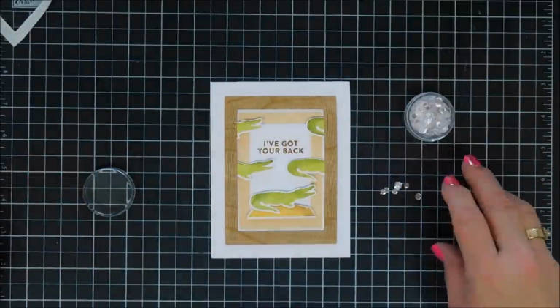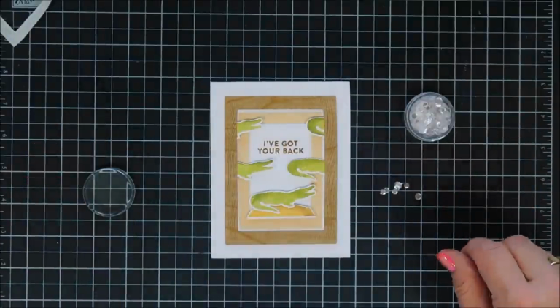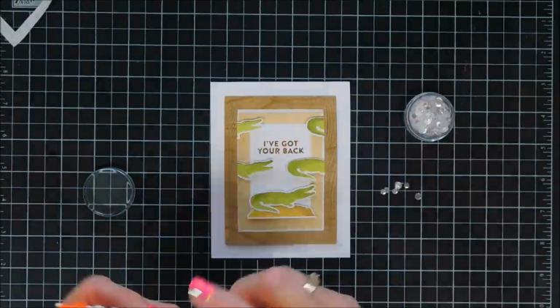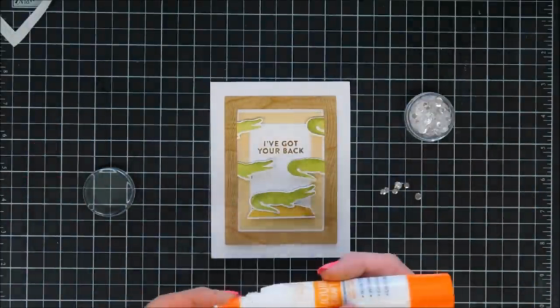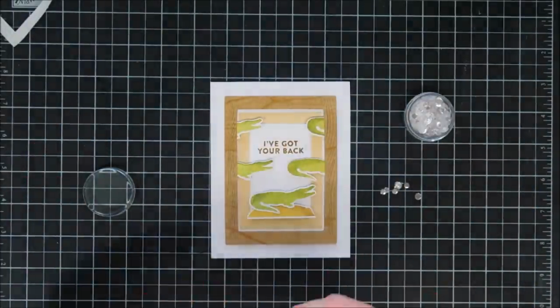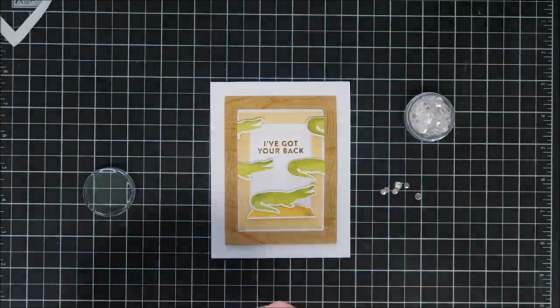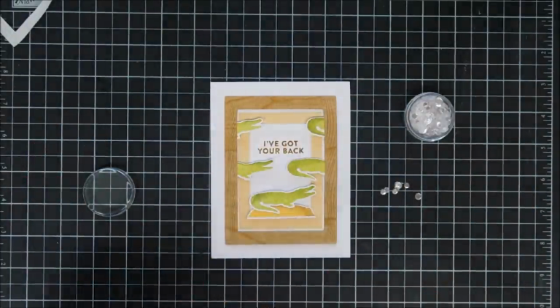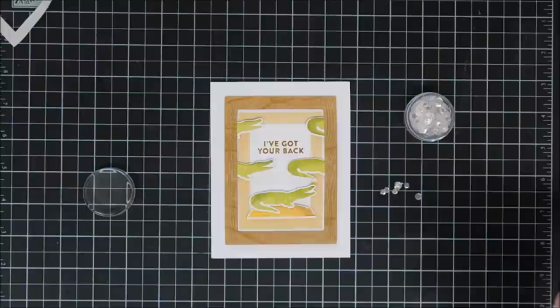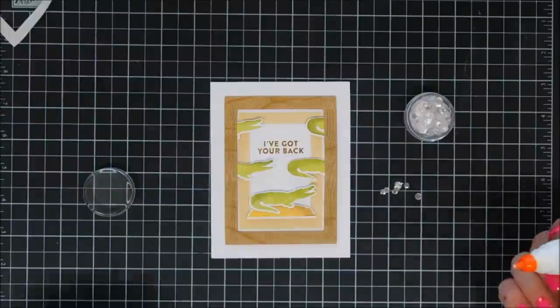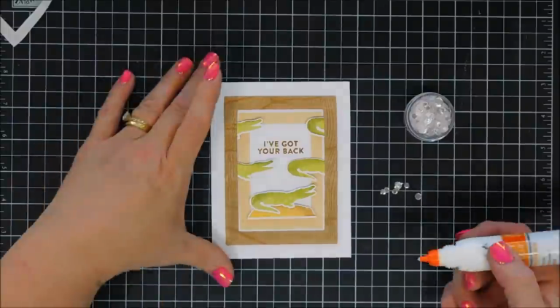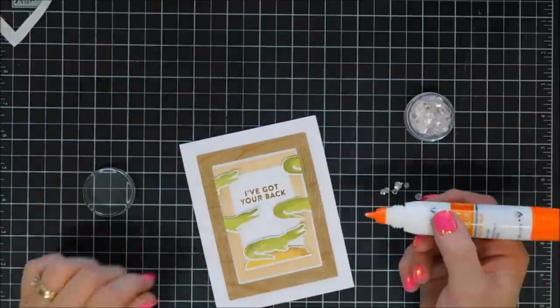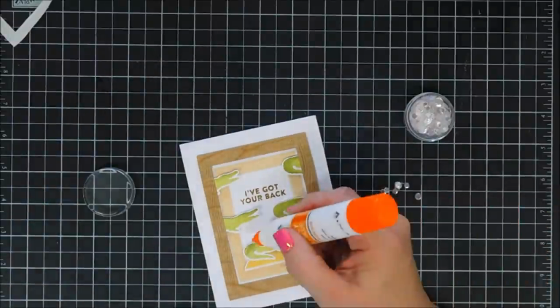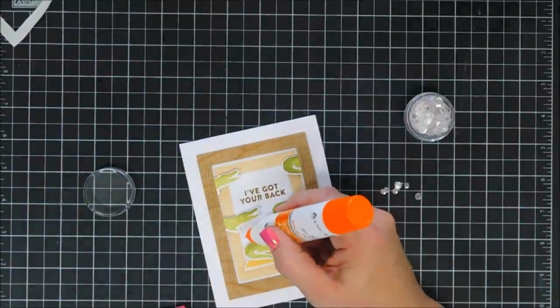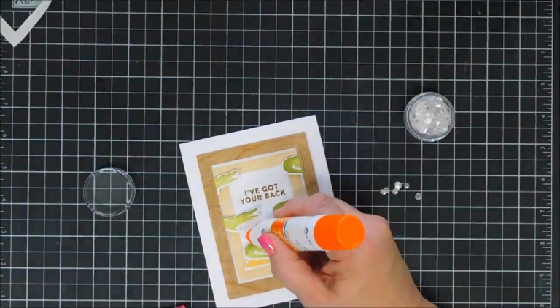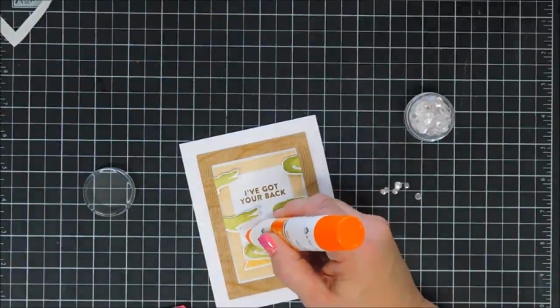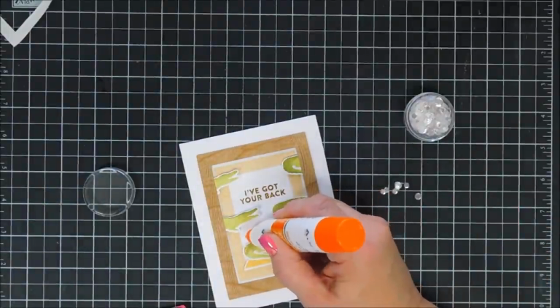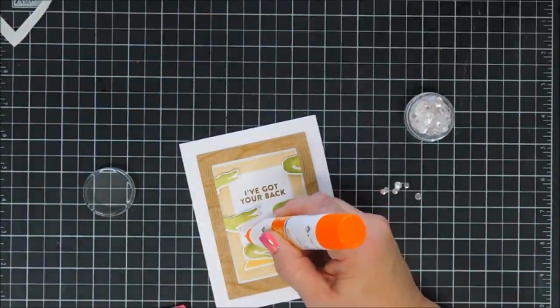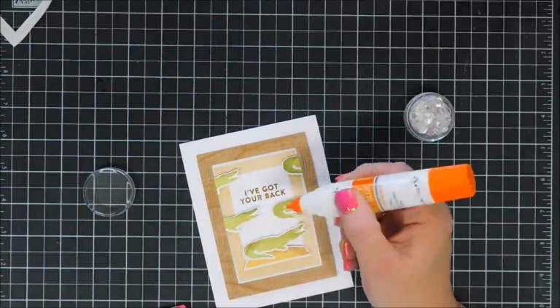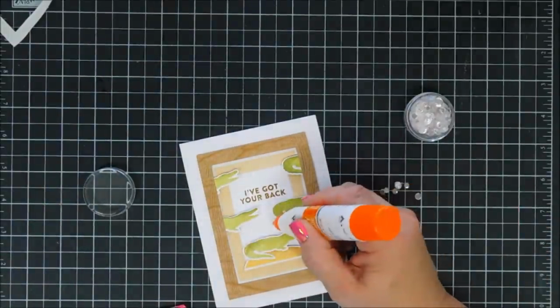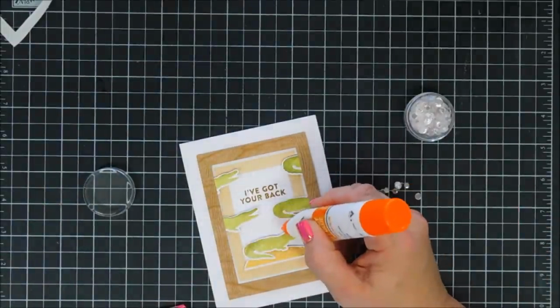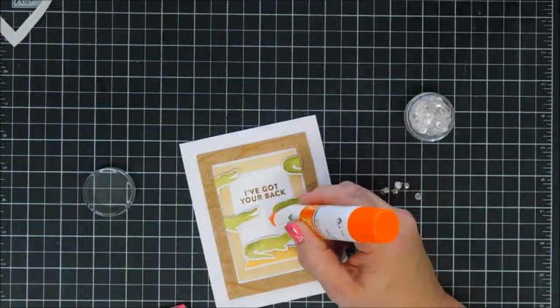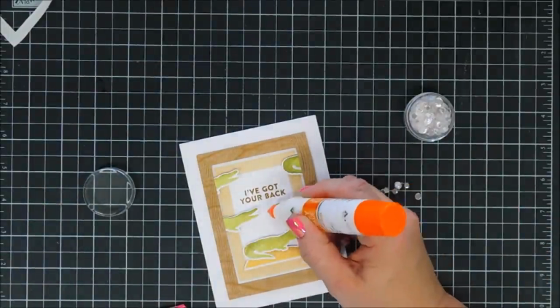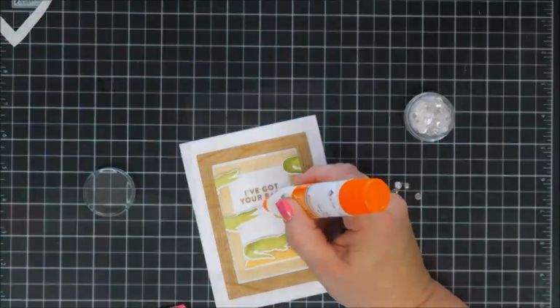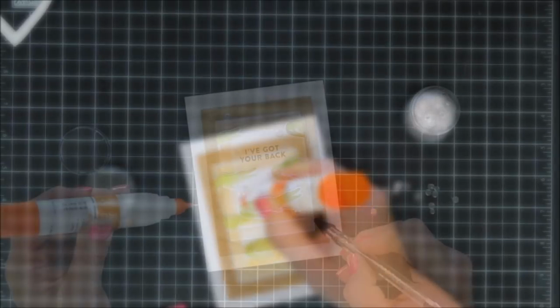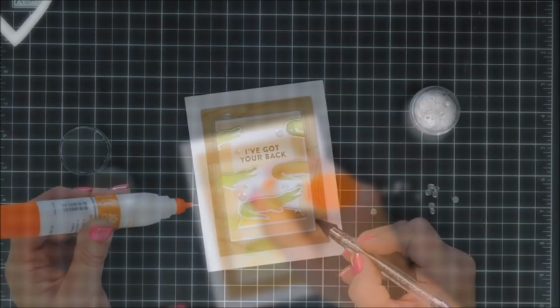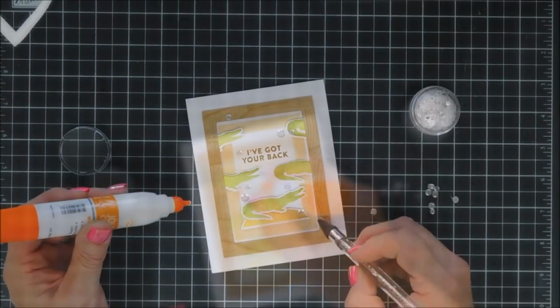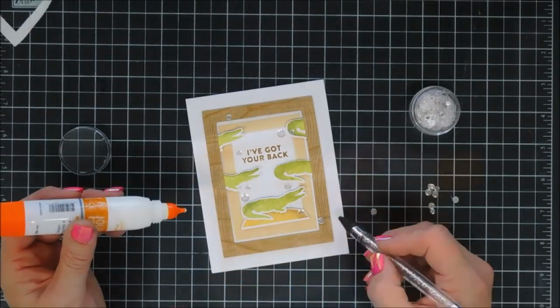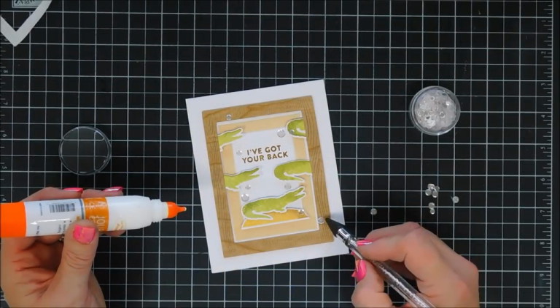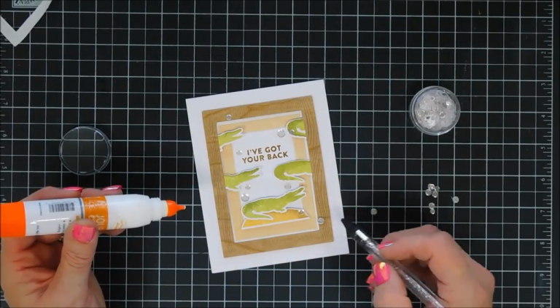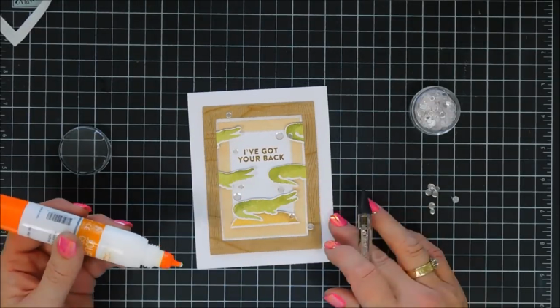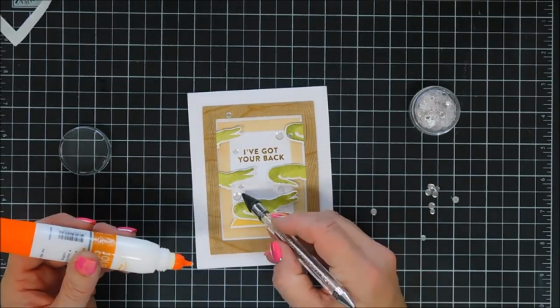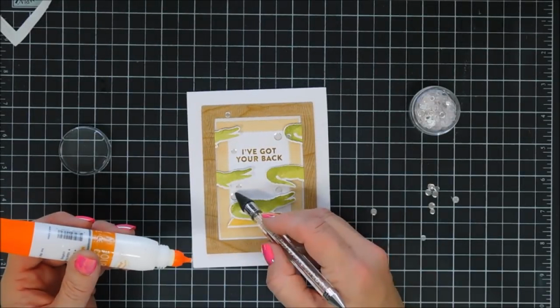To finish card two, I added a few of the same clear sequins here and there, and that is card number two complete.